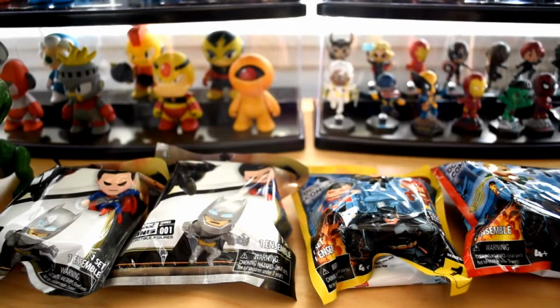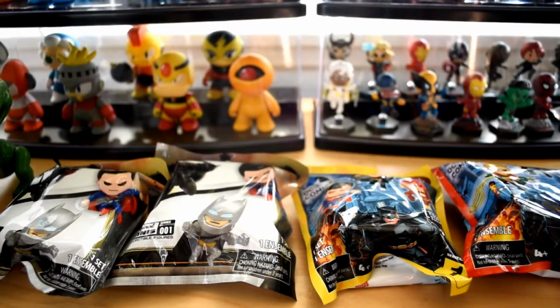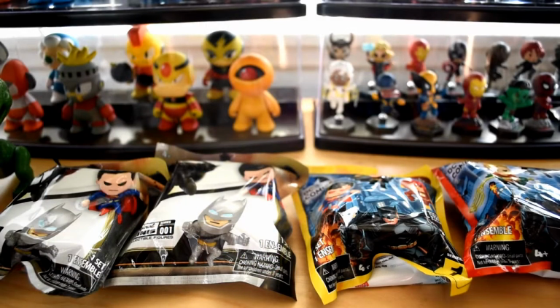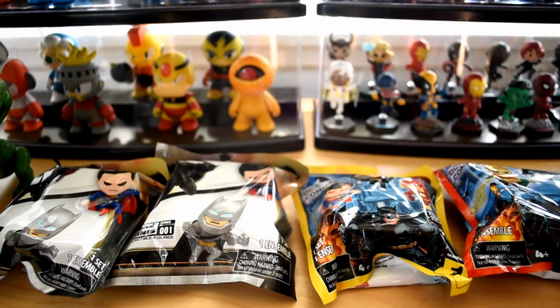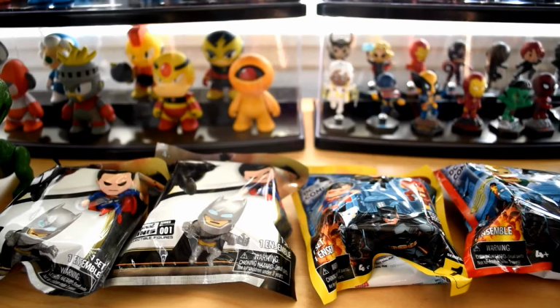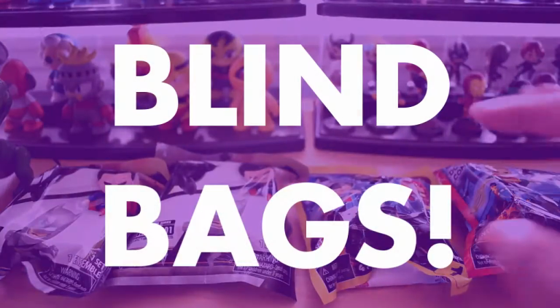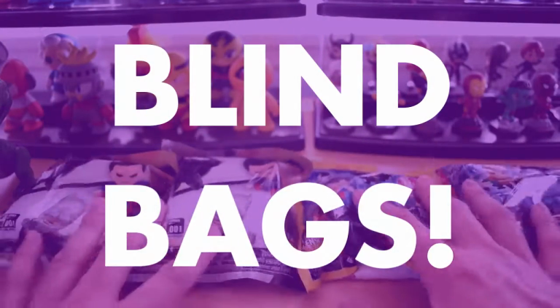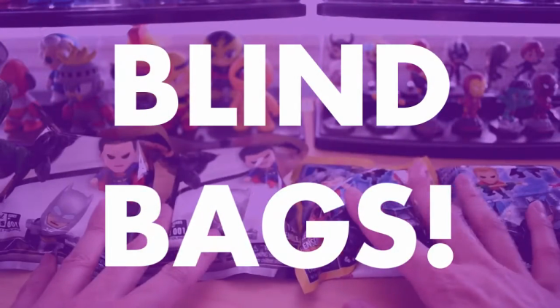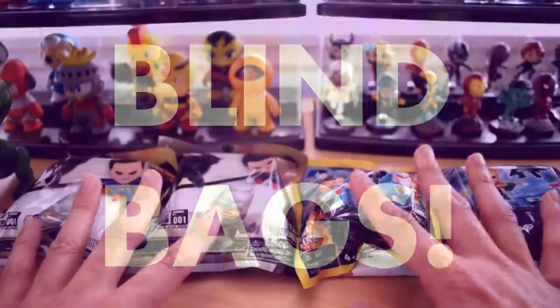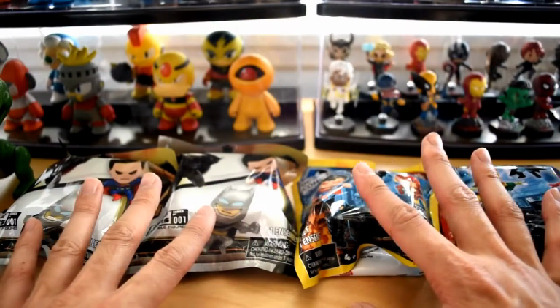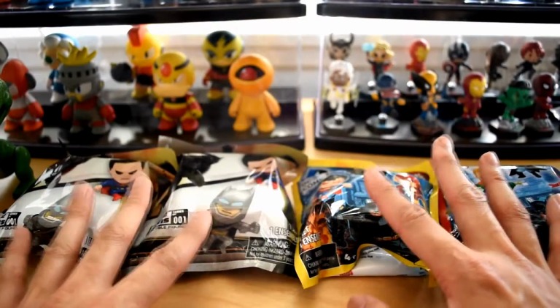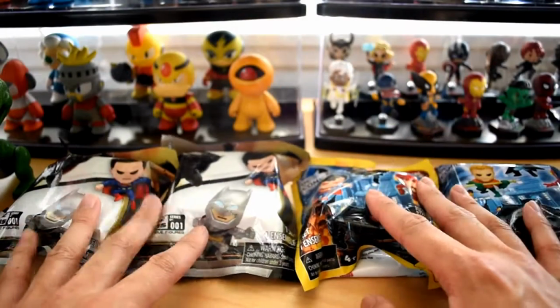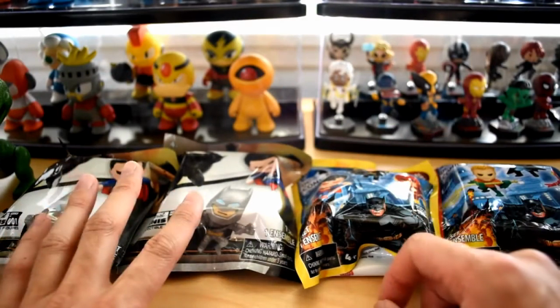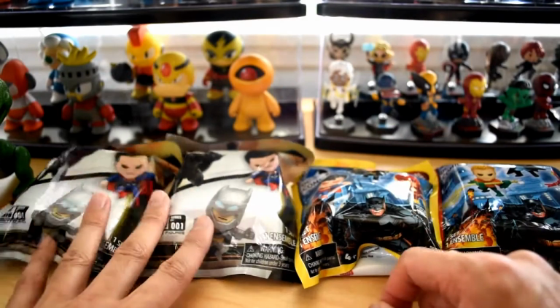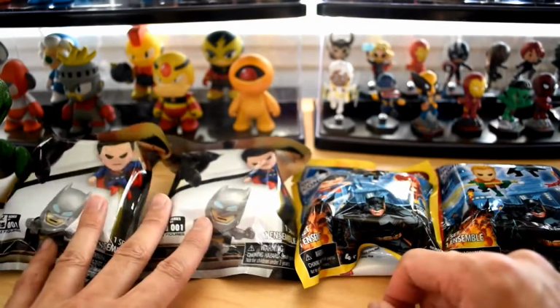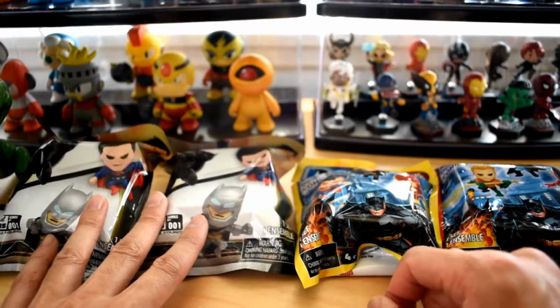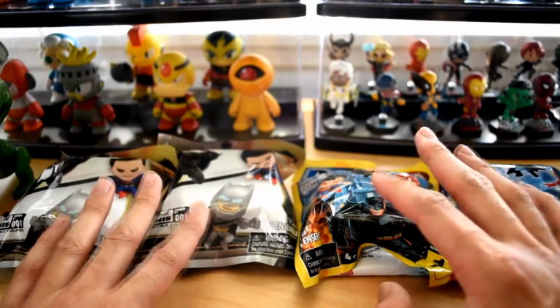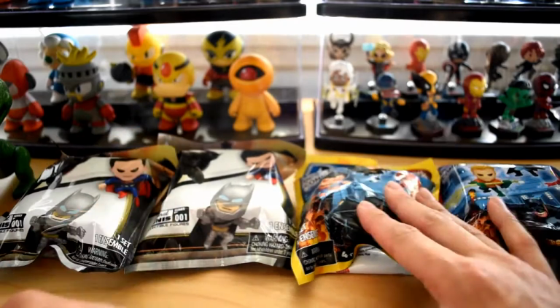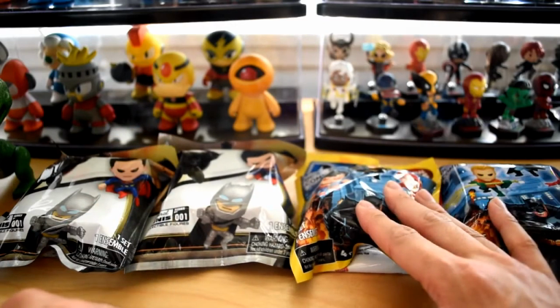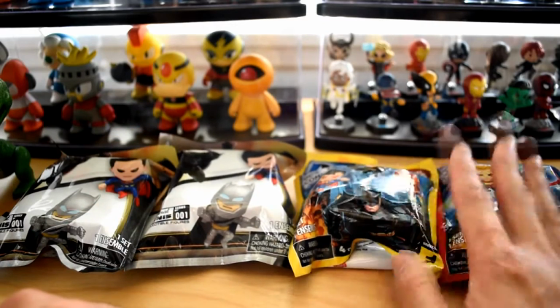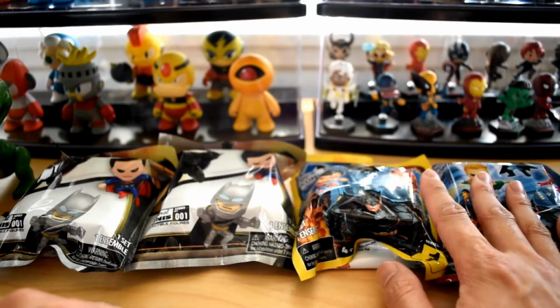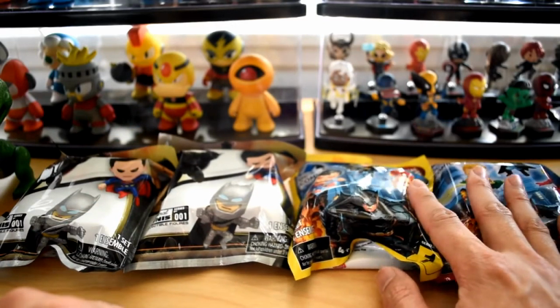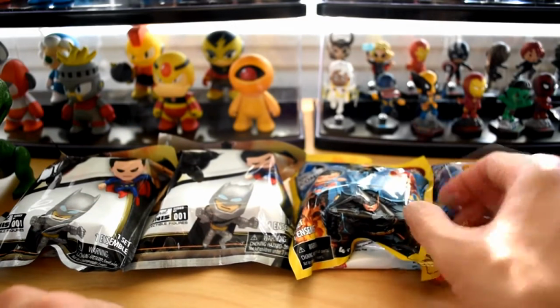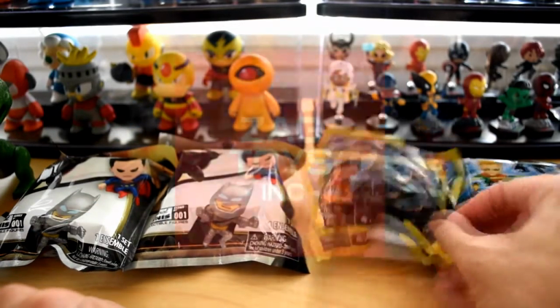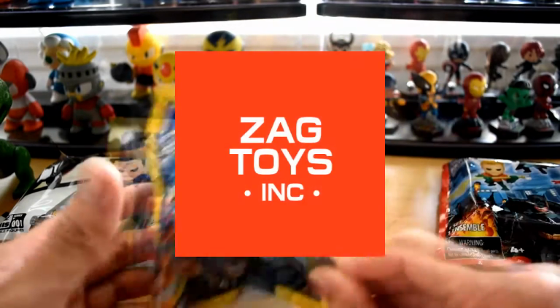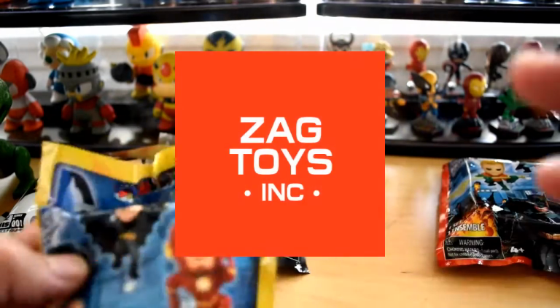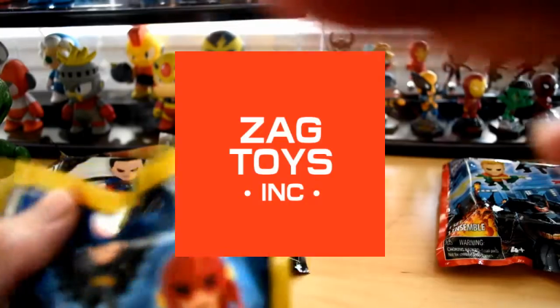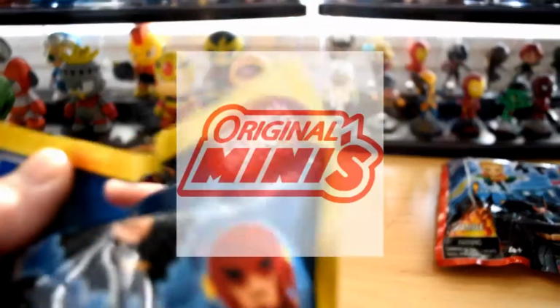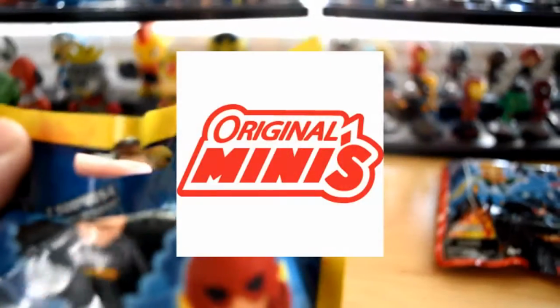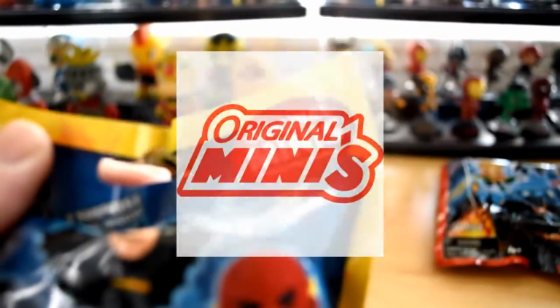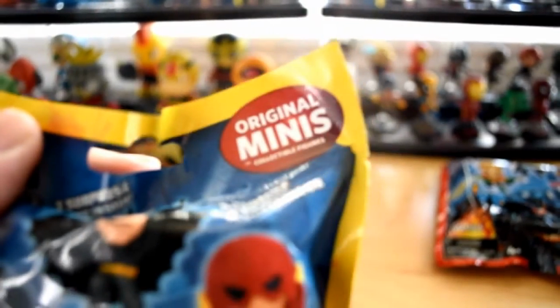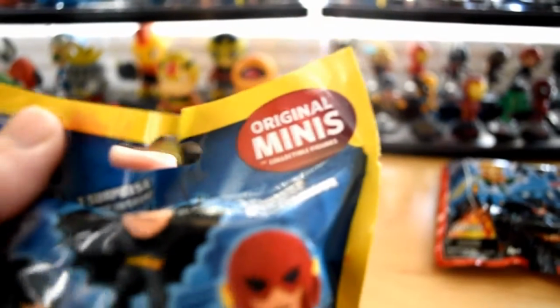Hey, what's up YouTube, California Collectibles here. Check it out, I got some blind bags in front of you guys. They're a little different series — we got Batman vs. Superman, DC Series 1, and DC Series 2, and these are all by Zag Toys and Original Minis.